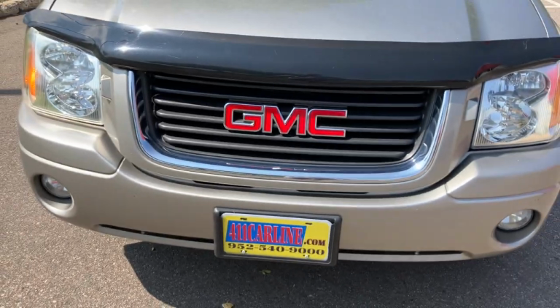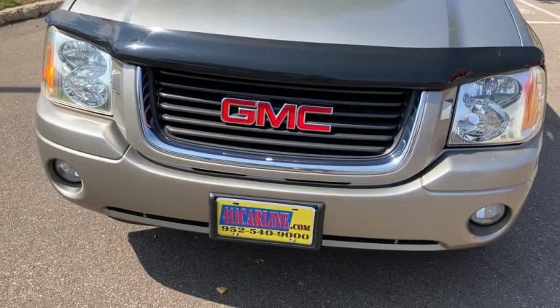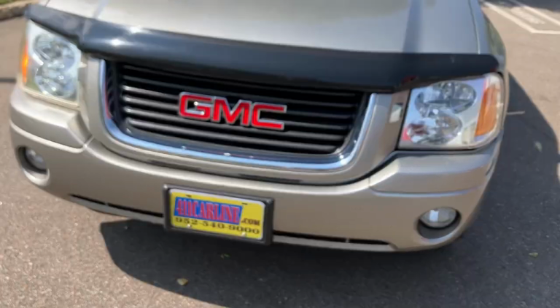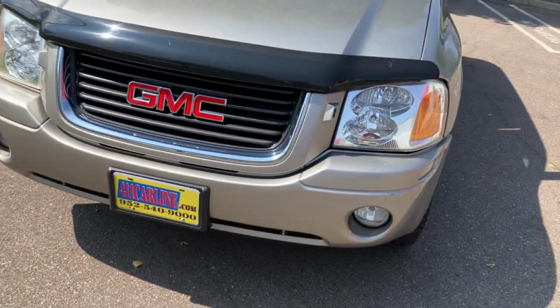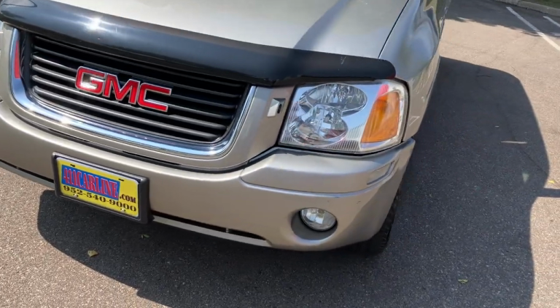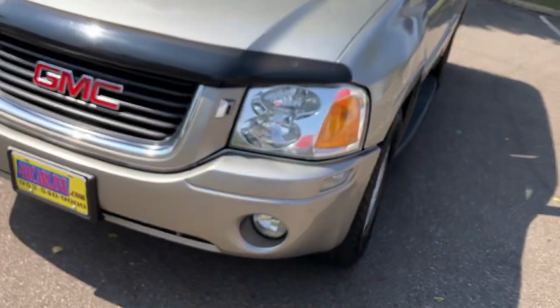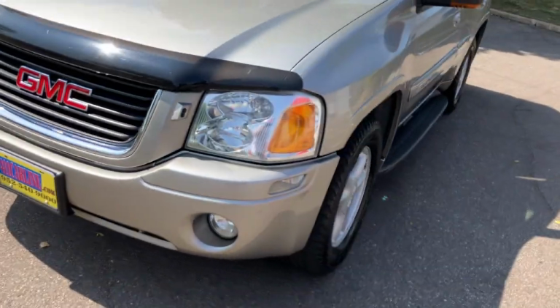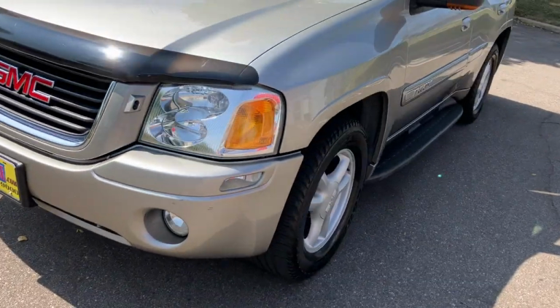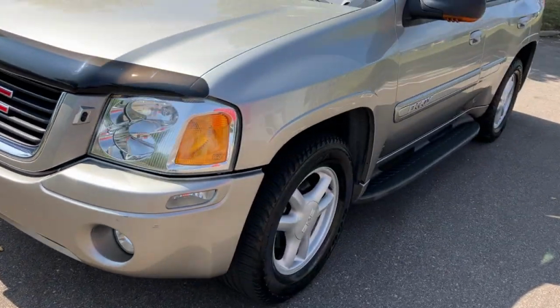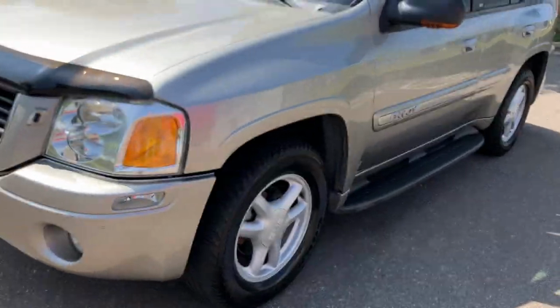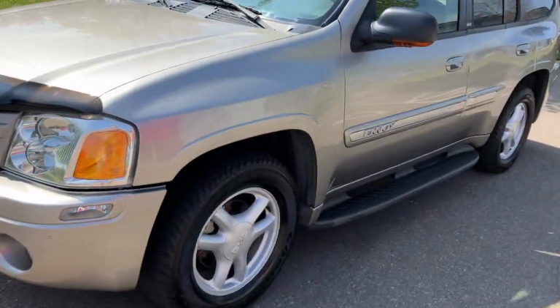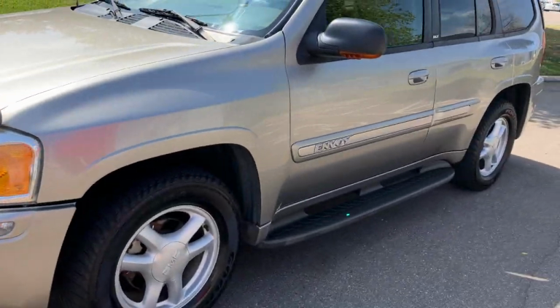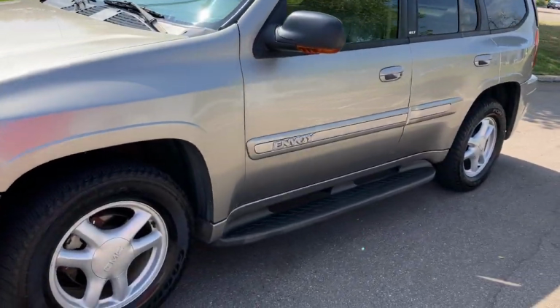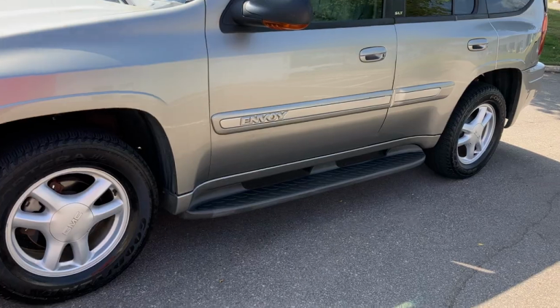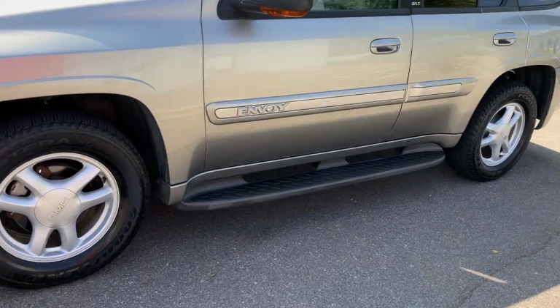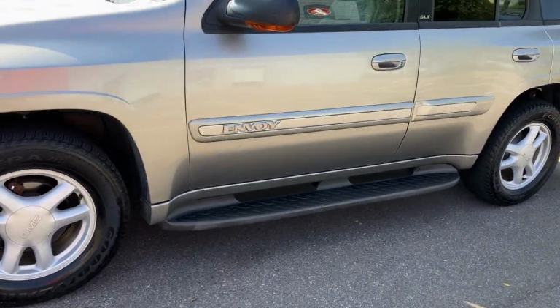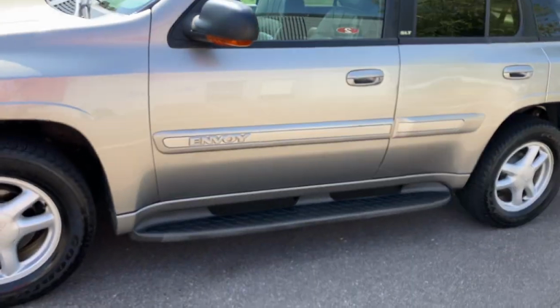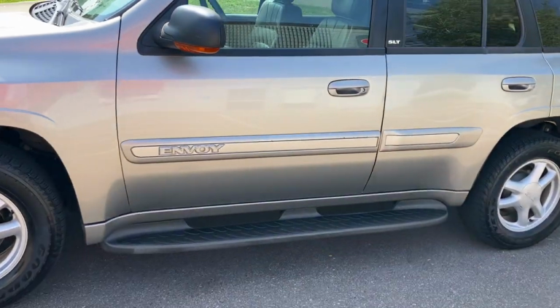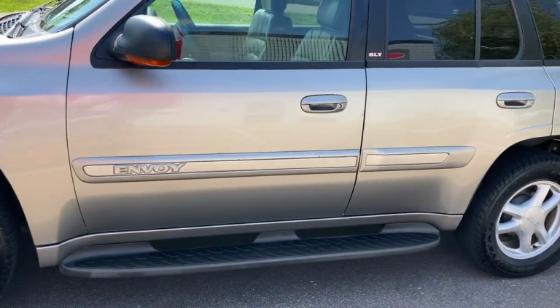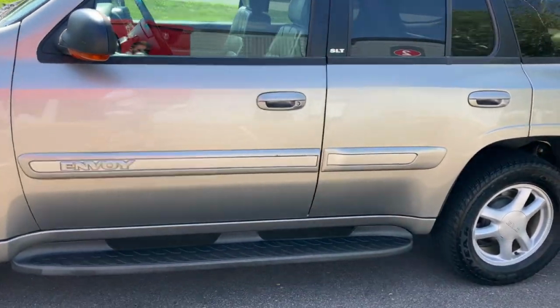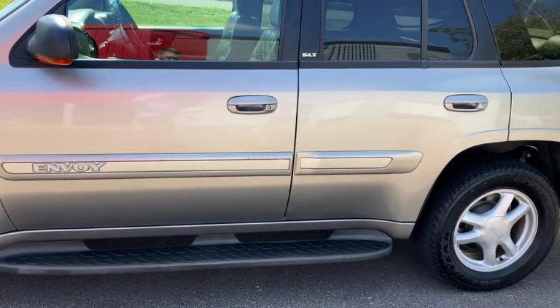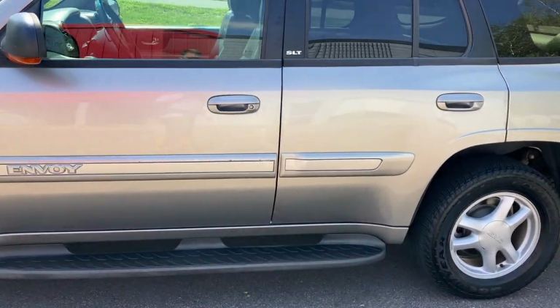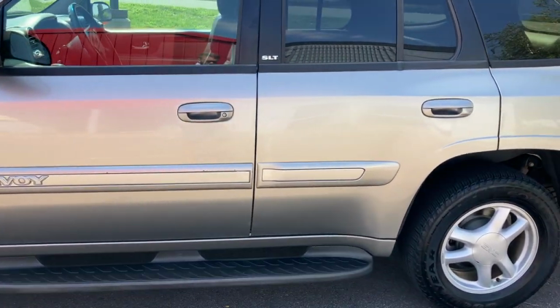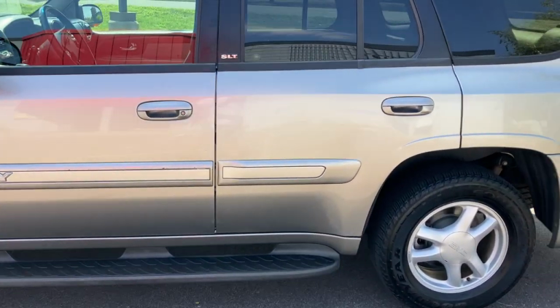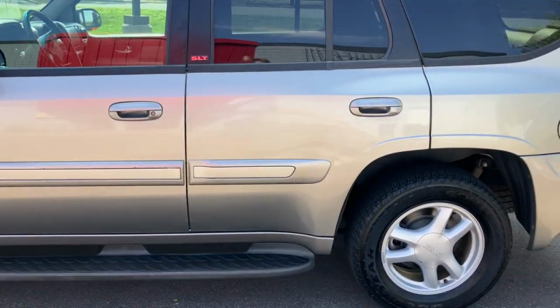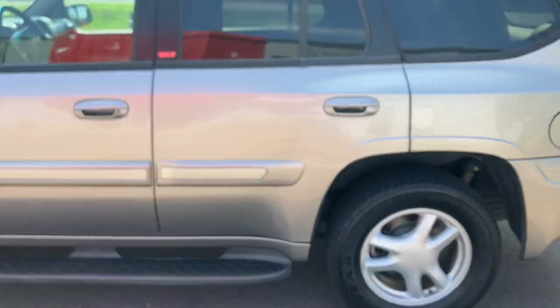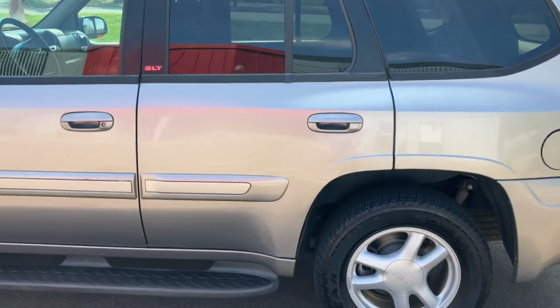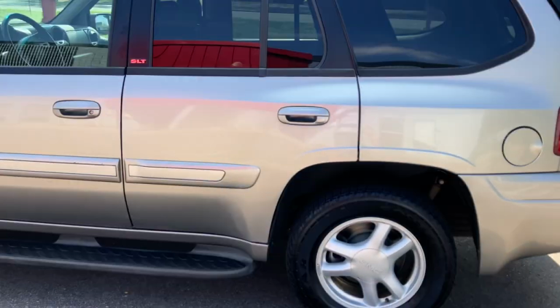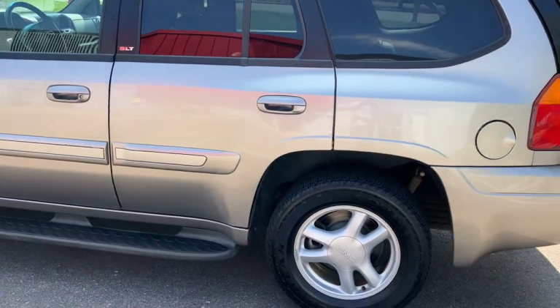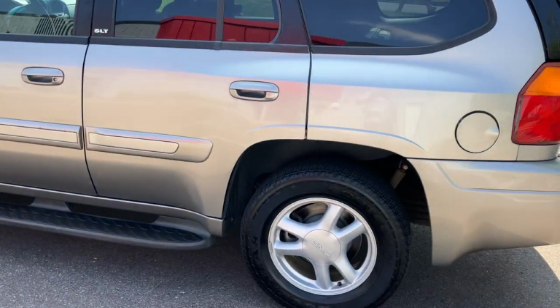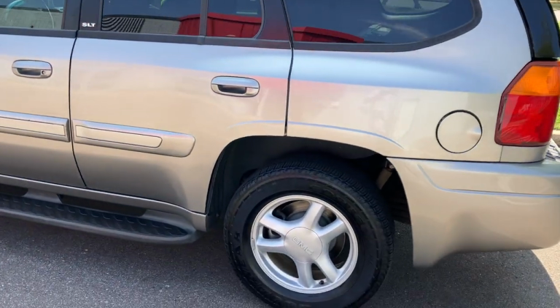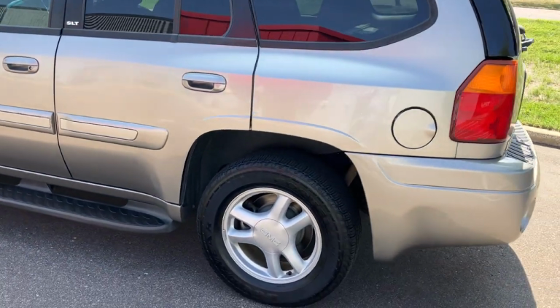All of our vehicles go to third-party shops for inspections. Safety, mechanical, and road test inspections are performed. We do whatever safety, mechanical, and maintenance repairs the shop recommends. You're welcome to have it inspected prior to buying it as well — just ask us about our policy on that.